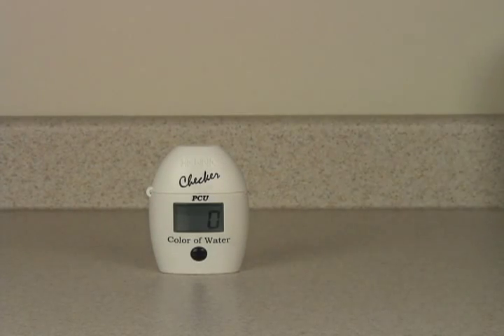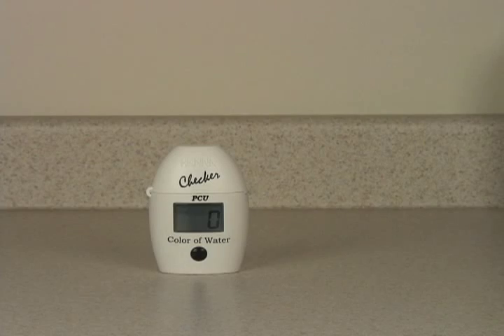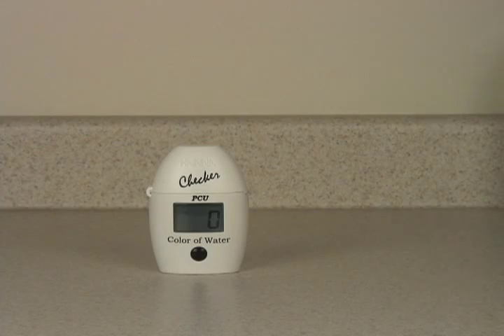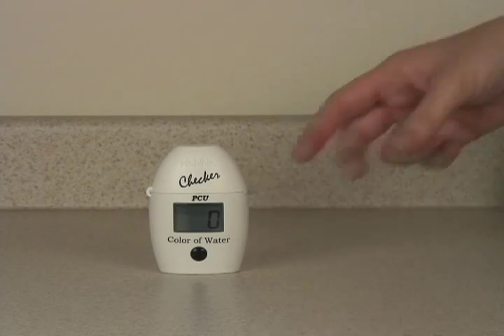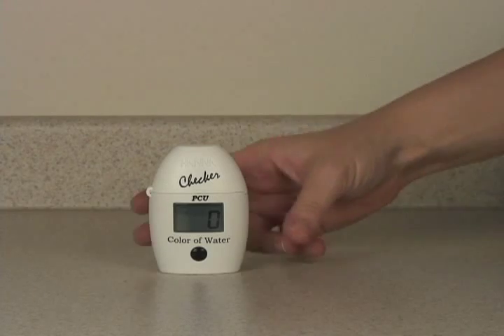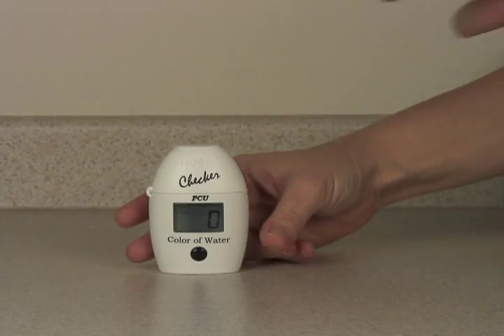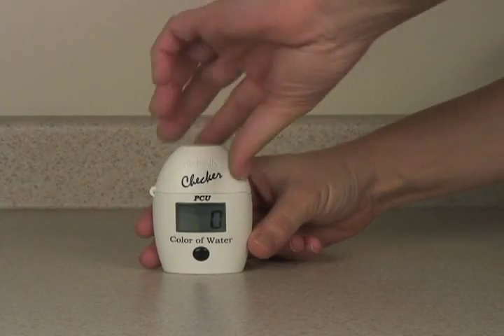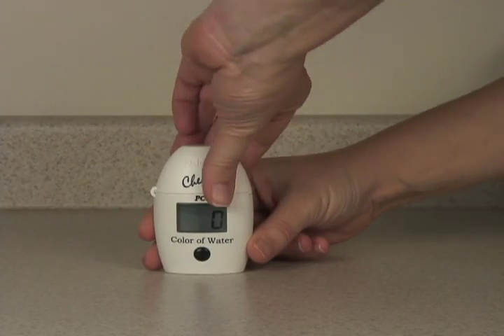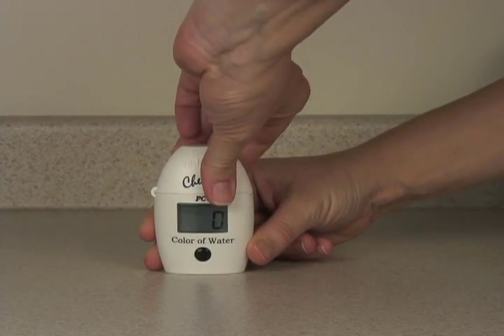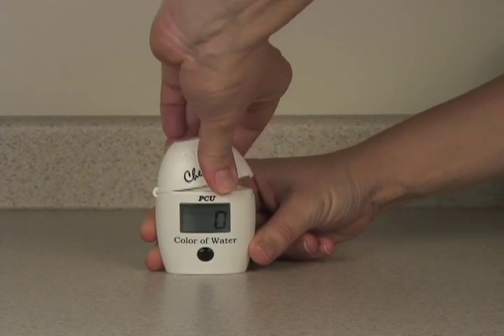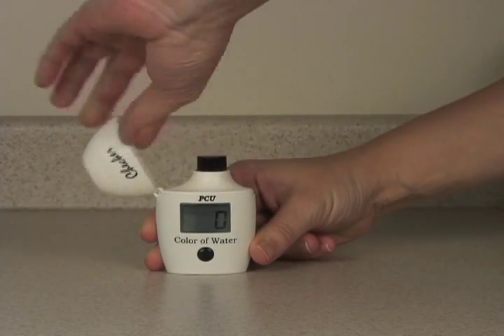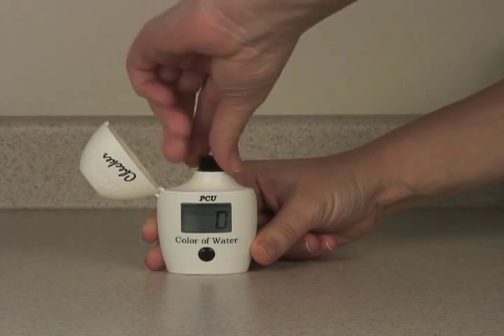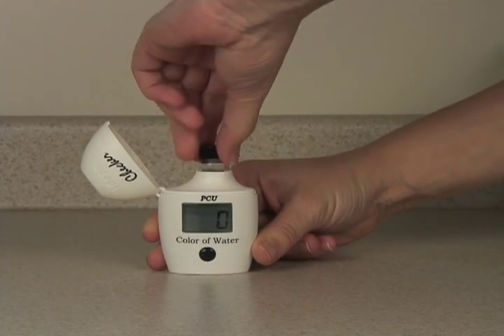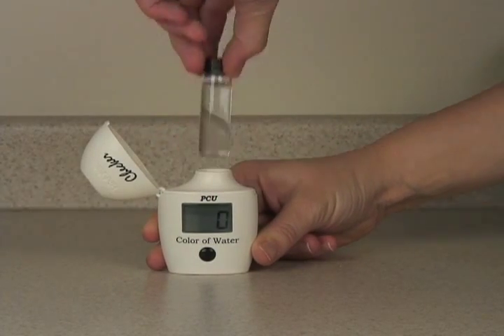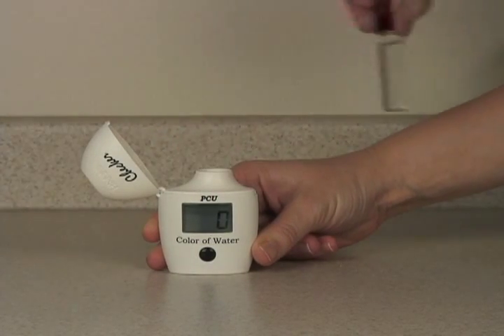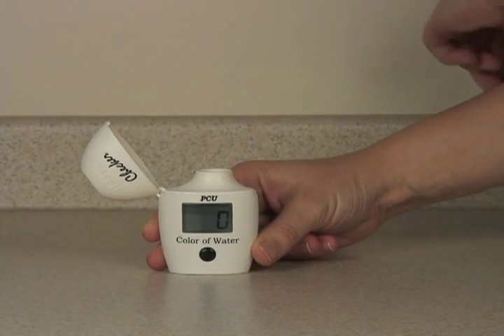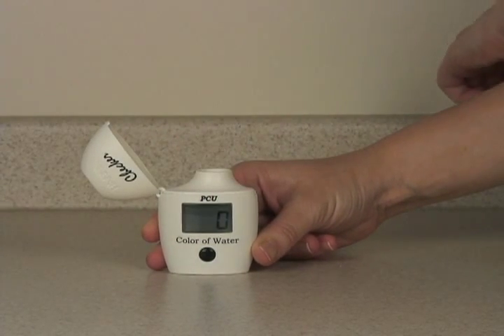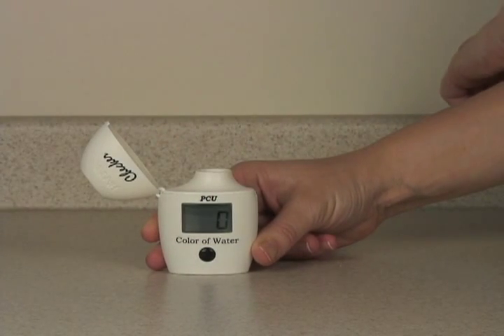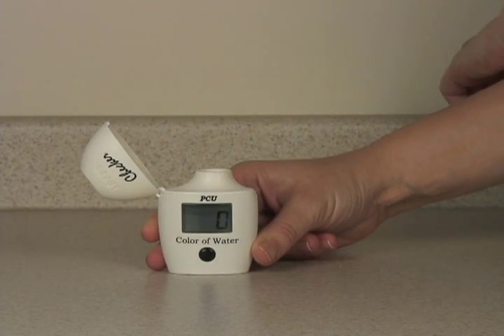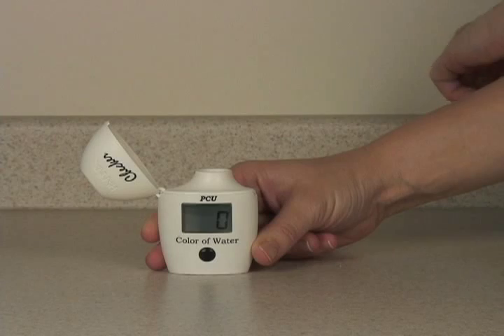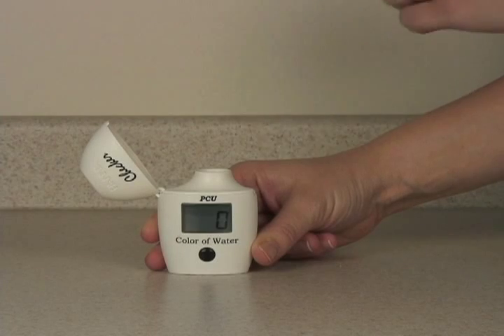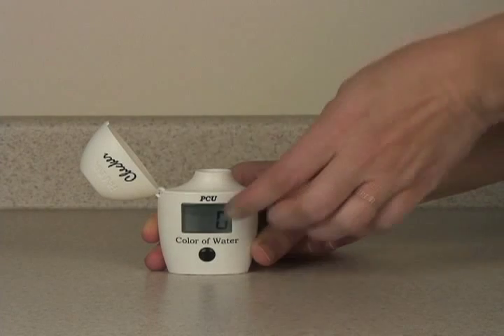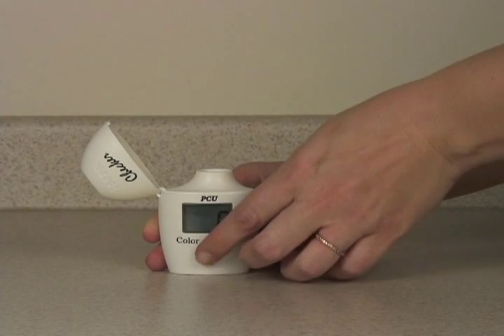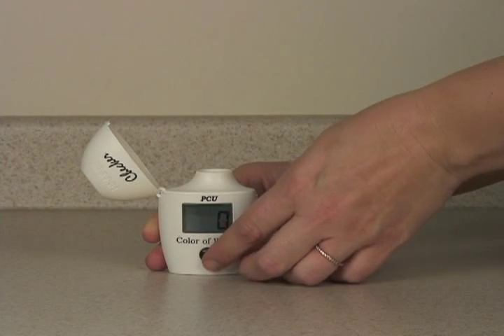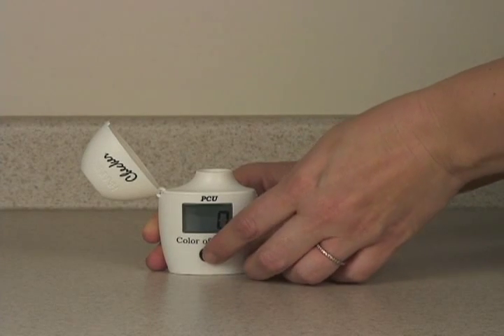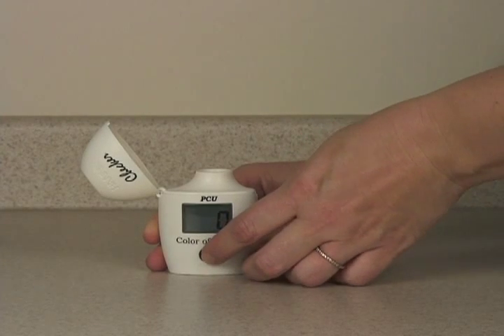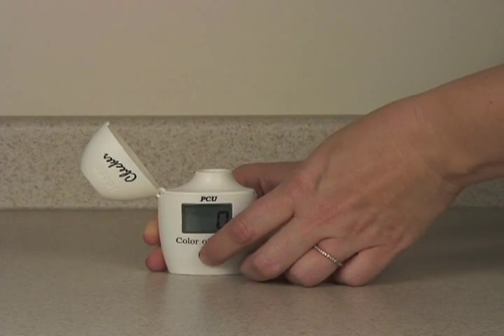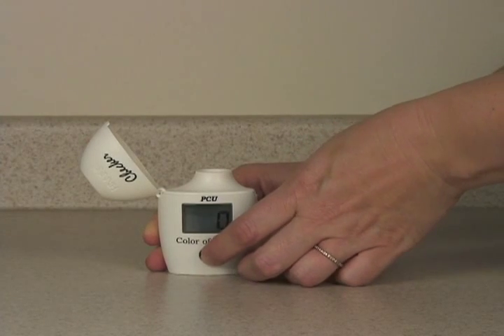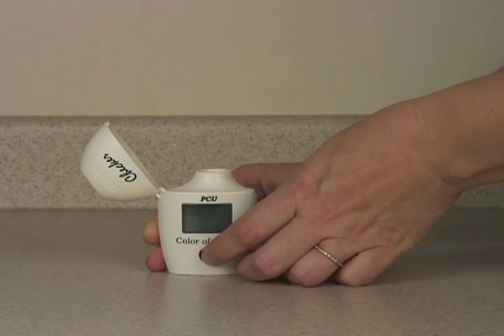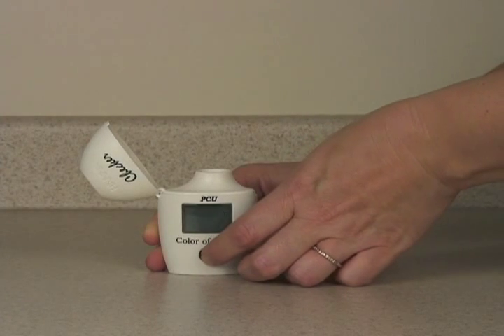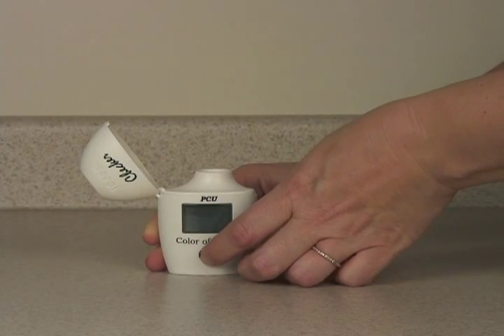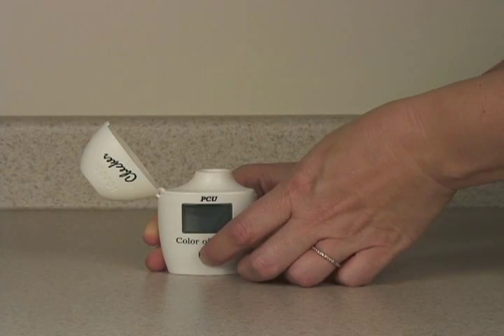Record this value, remove your apparent color sample, and press the button twice to restart the meter.